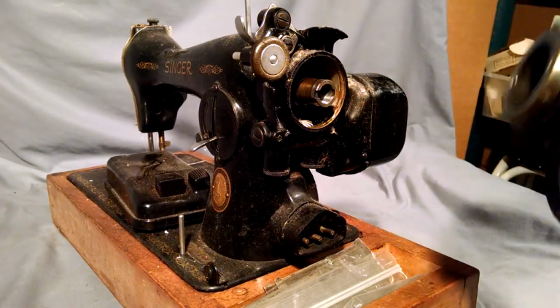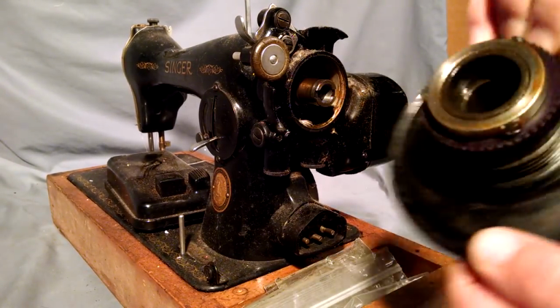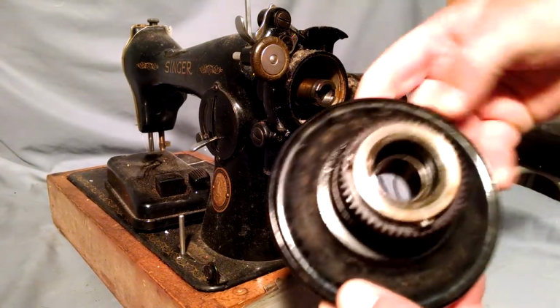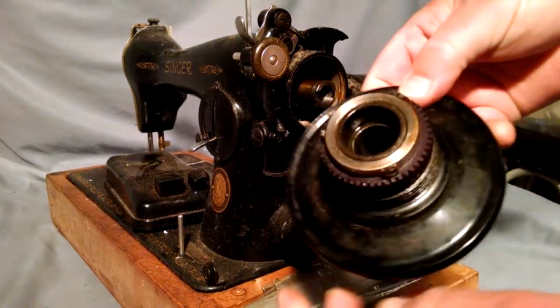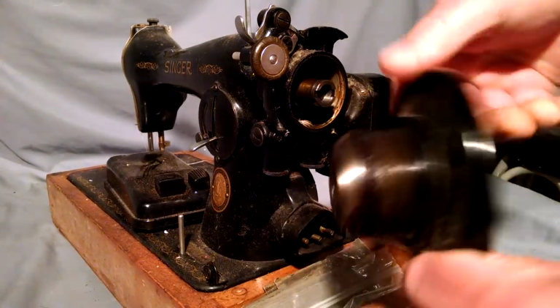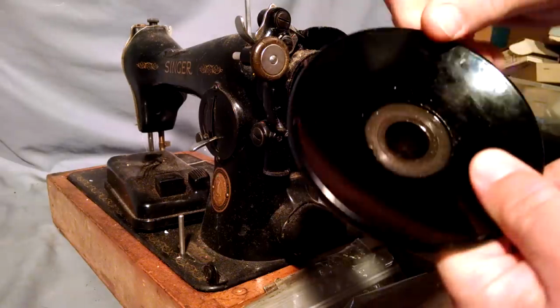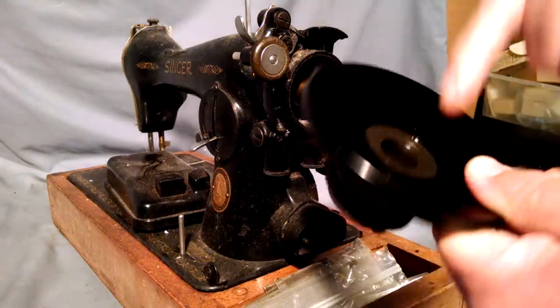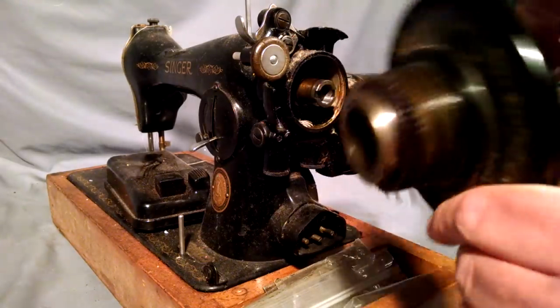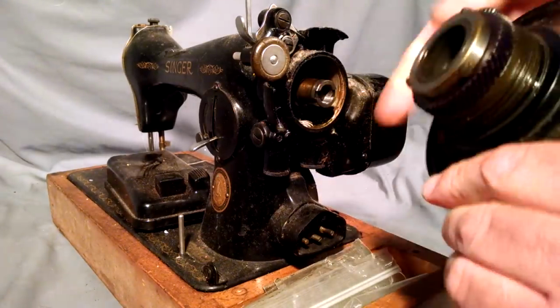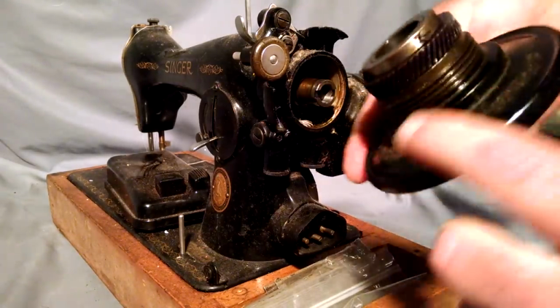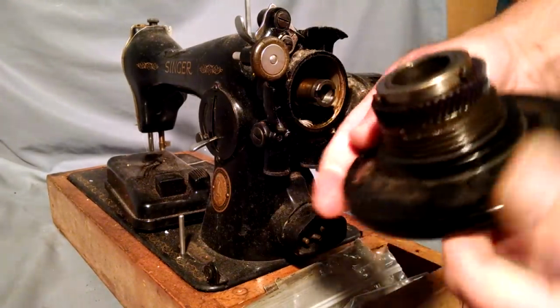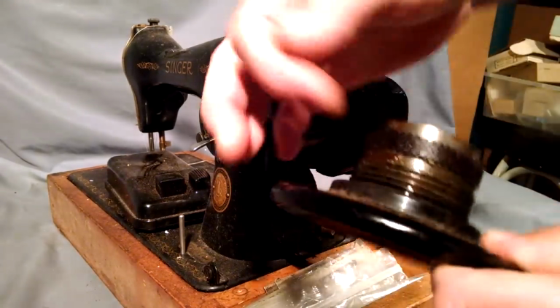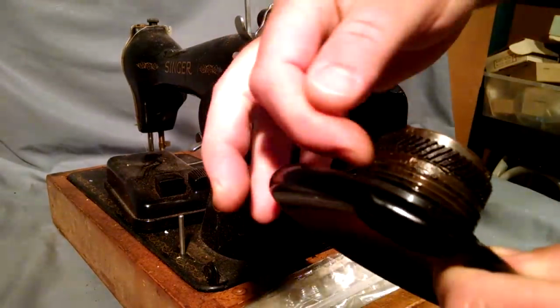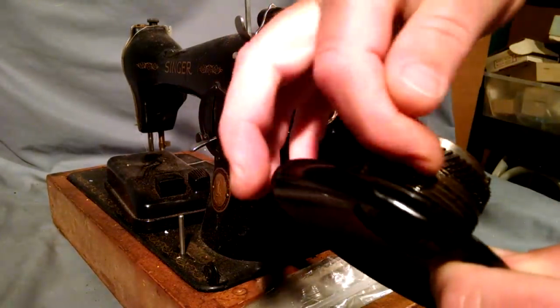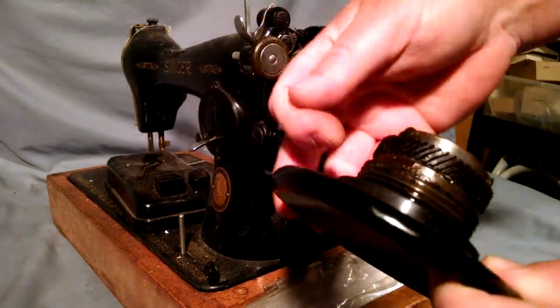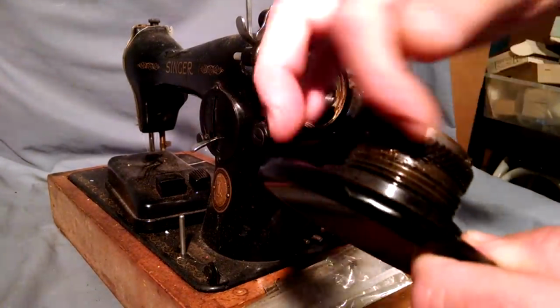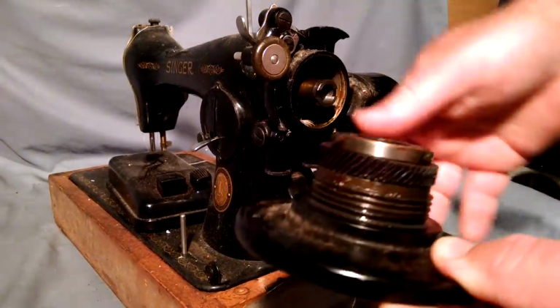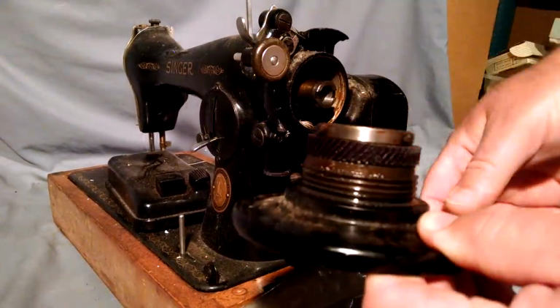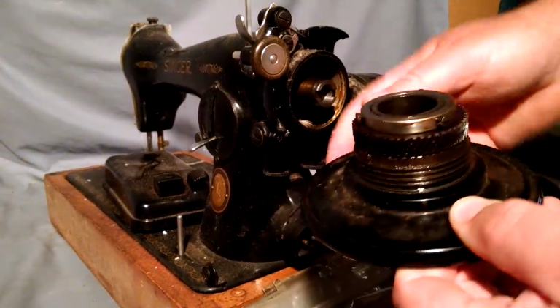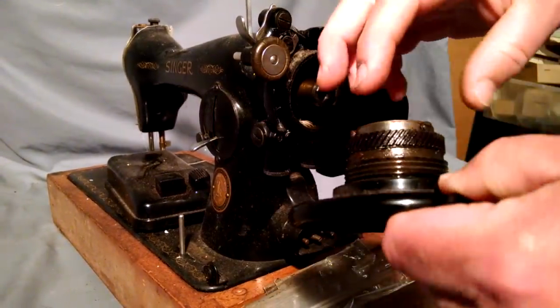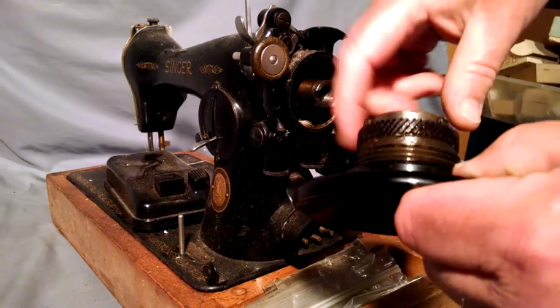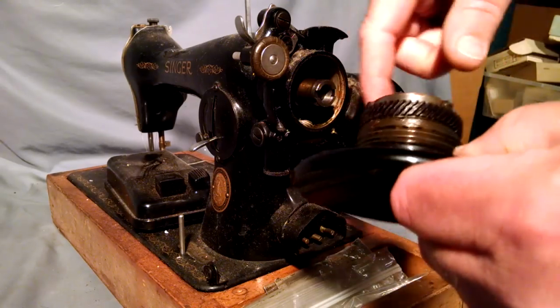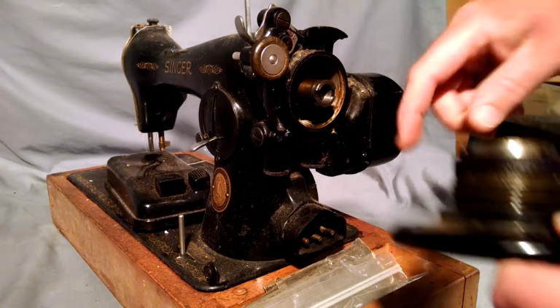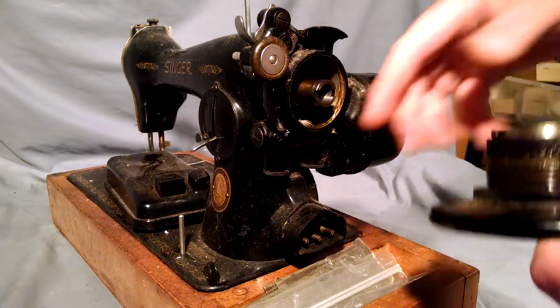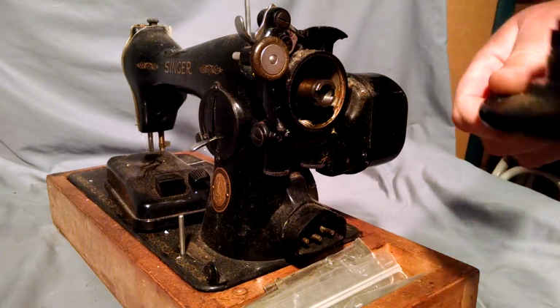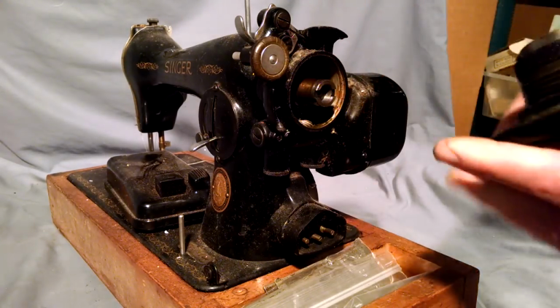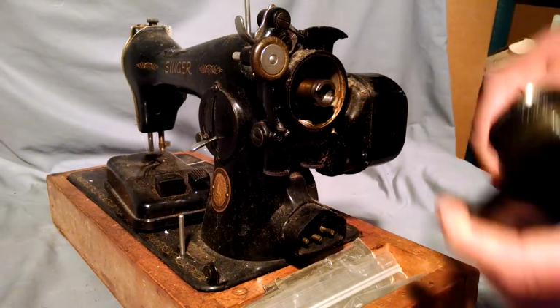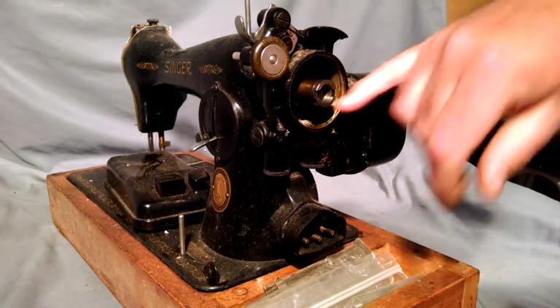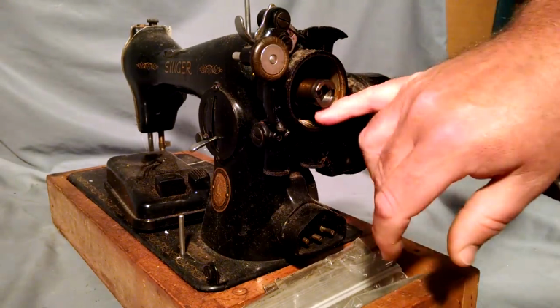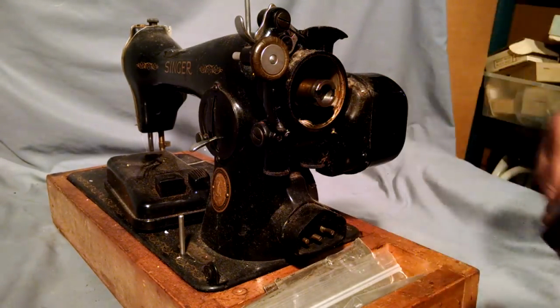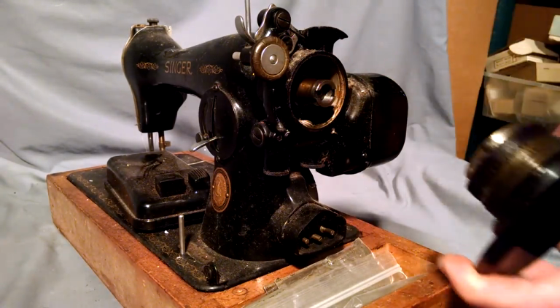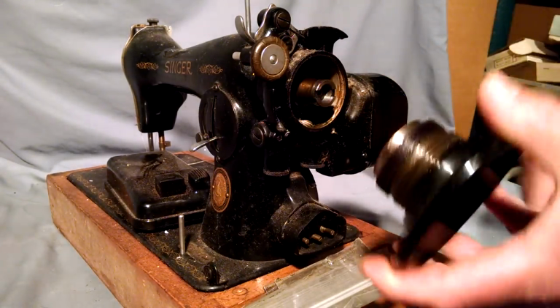When you go to replace your balance wheel, check here and make sure there's no wax built up. Remove all of that if there is. Make sure everything is lubricated with gear lube inside.